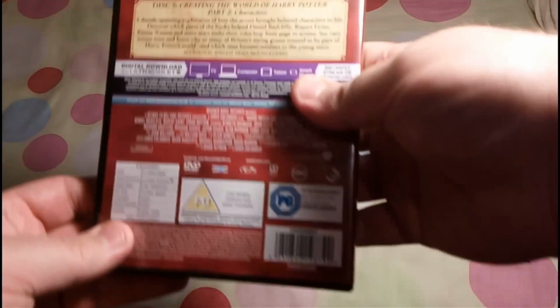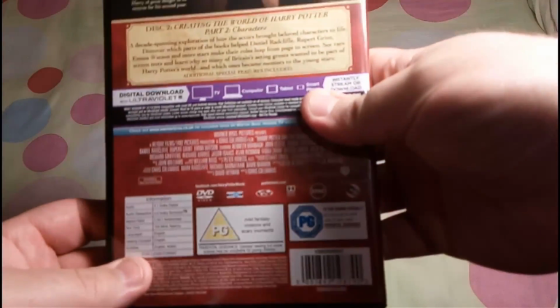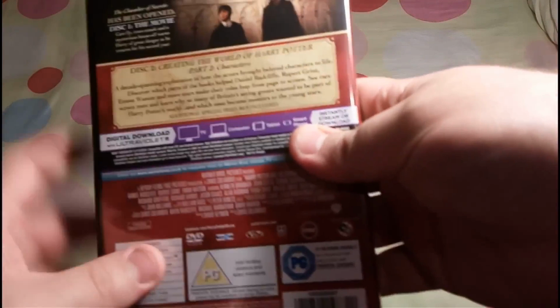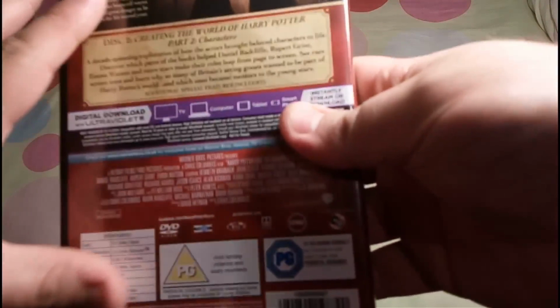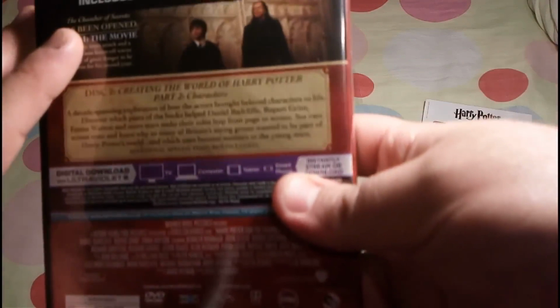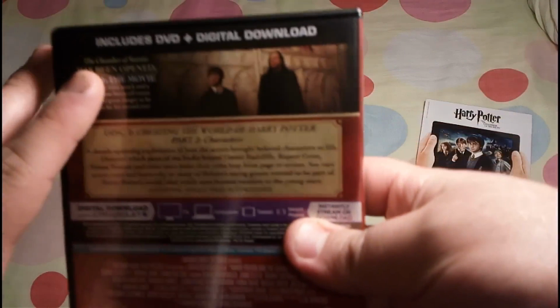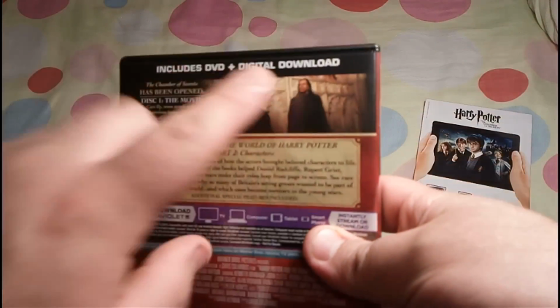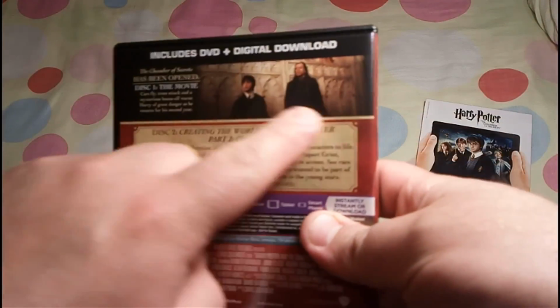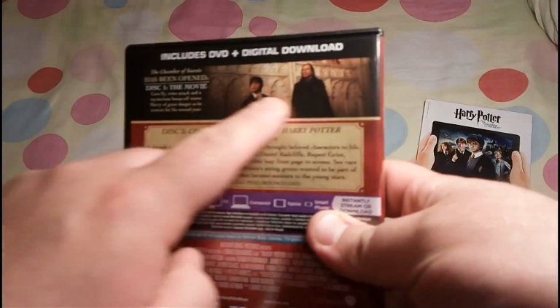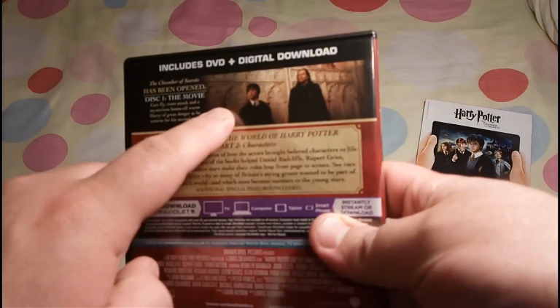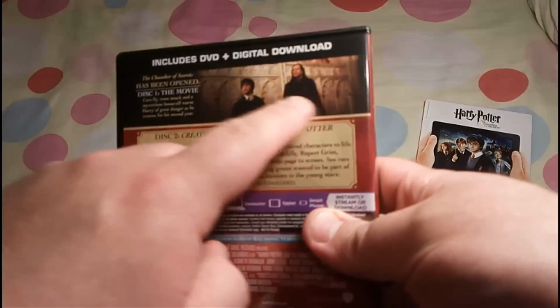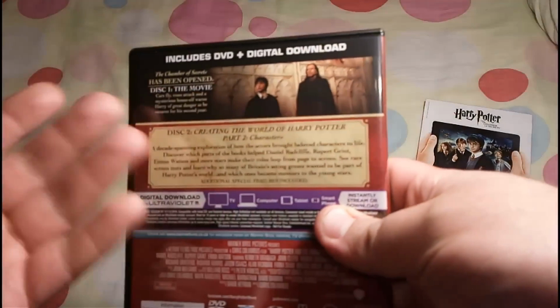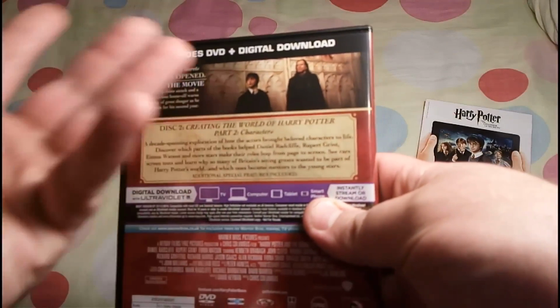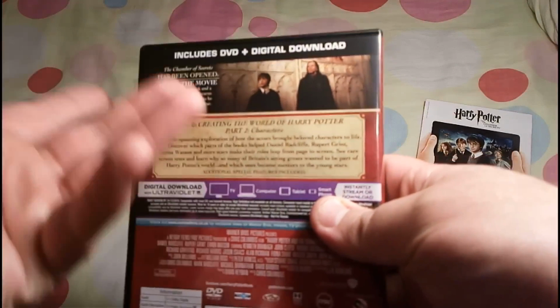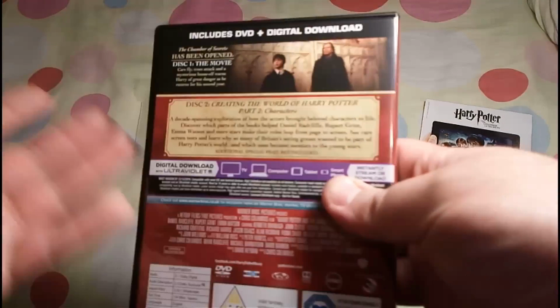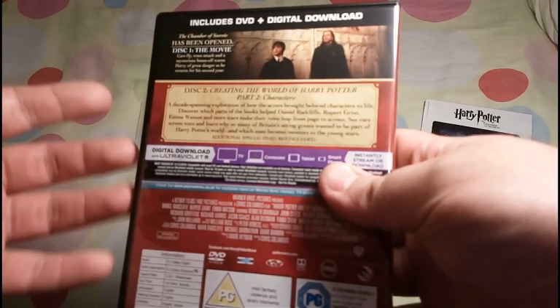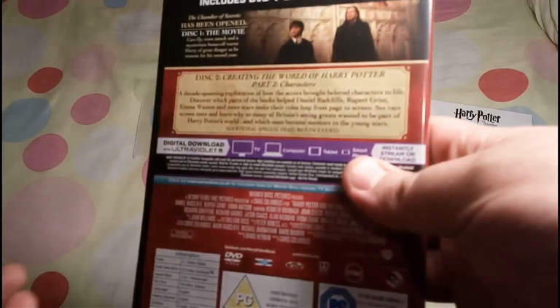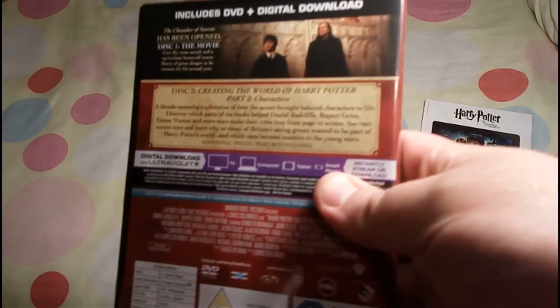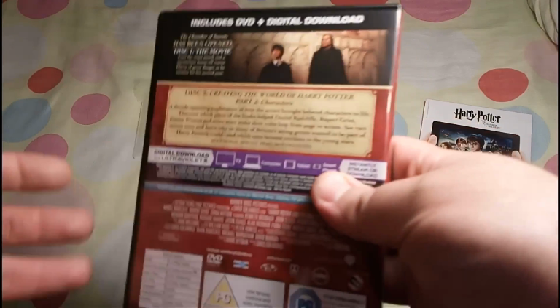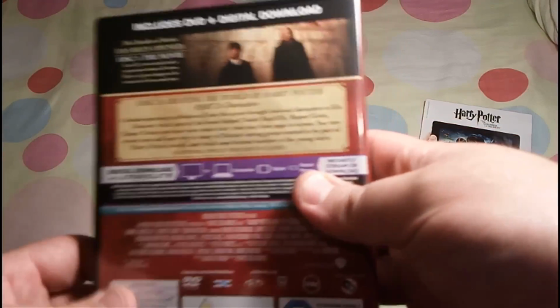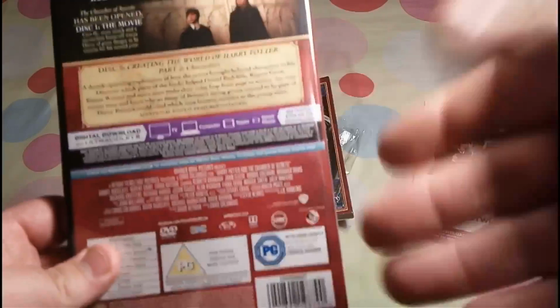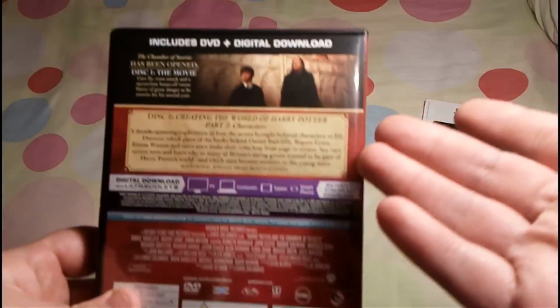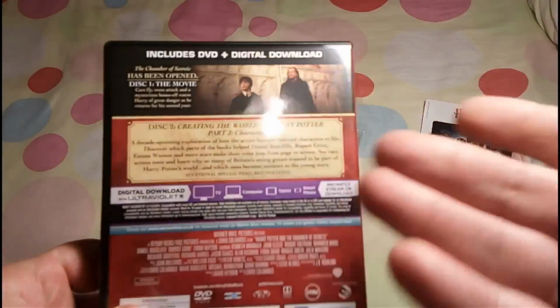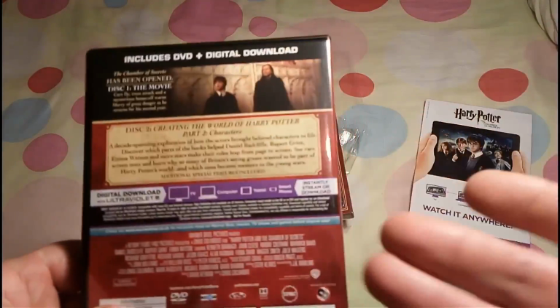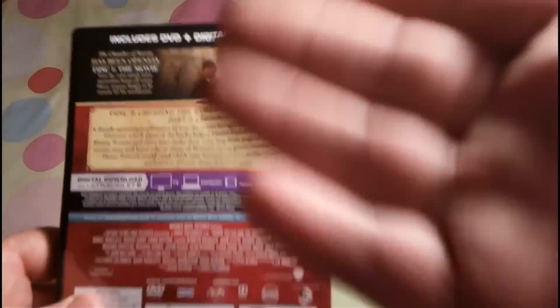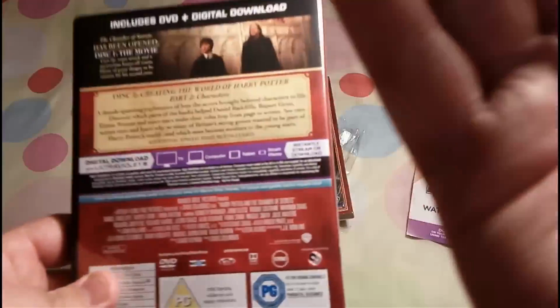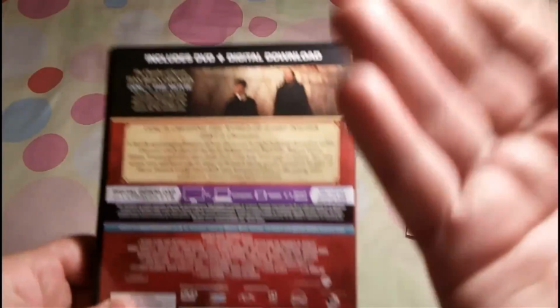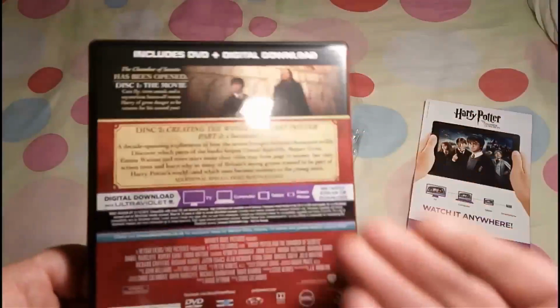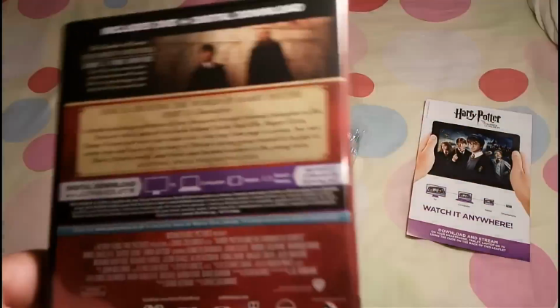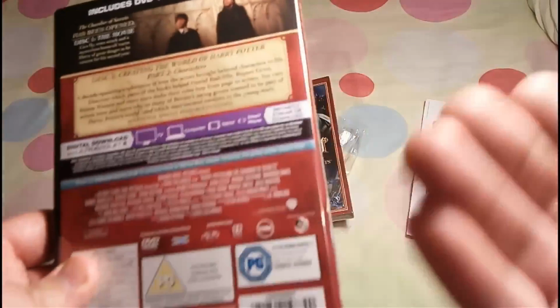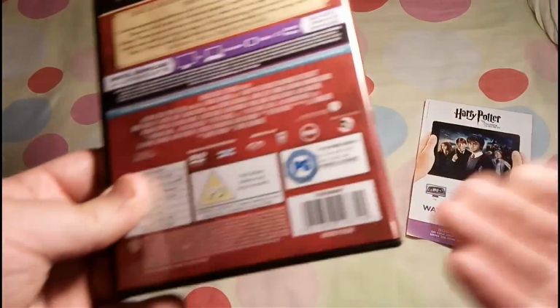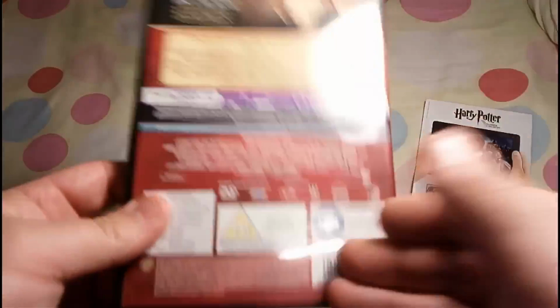On the back as well, if you want a close up, you only get a small sneak peek when Harry finds the petrified cat — I thought it was dead, but it wasn't. But you all know it was dead. PG by arse.